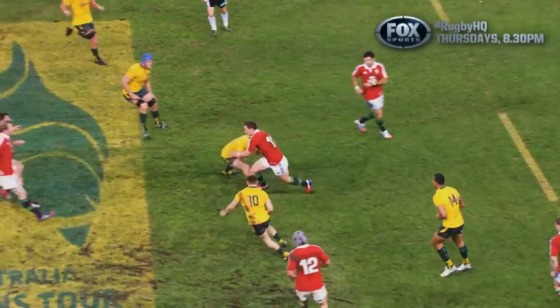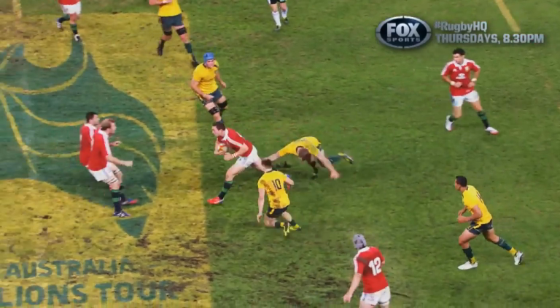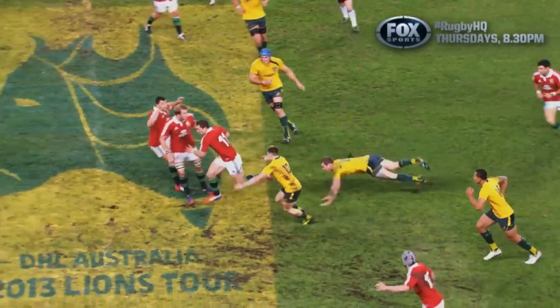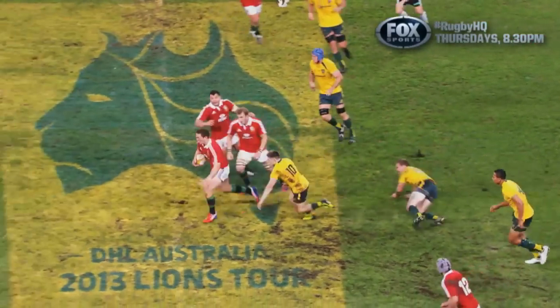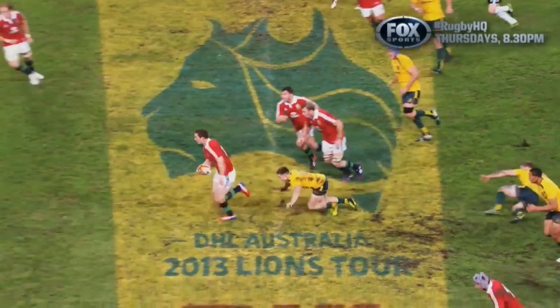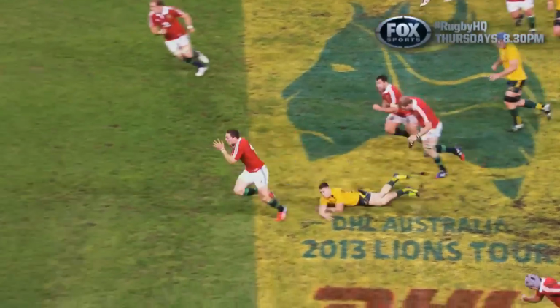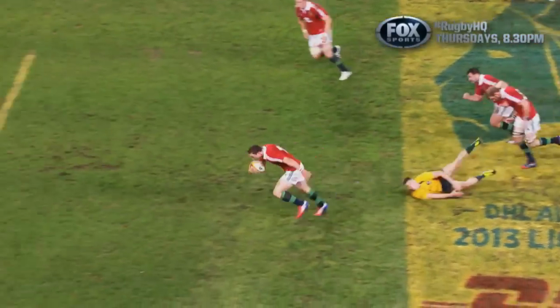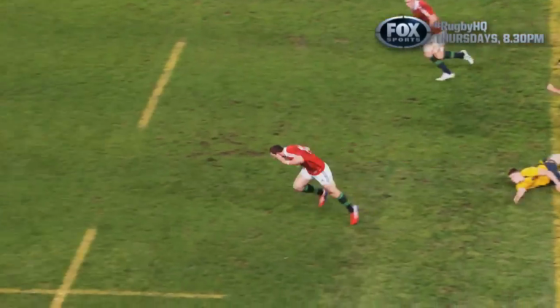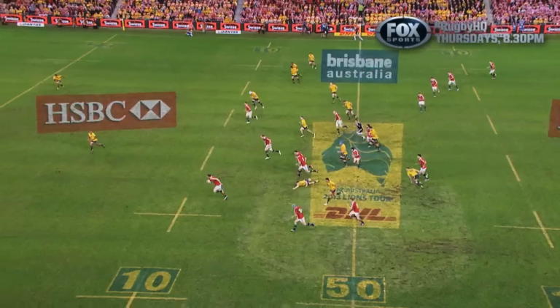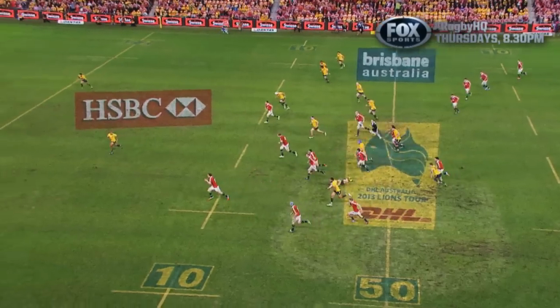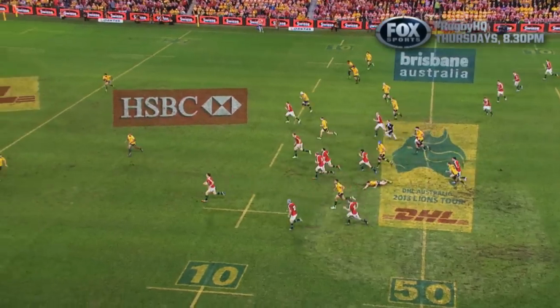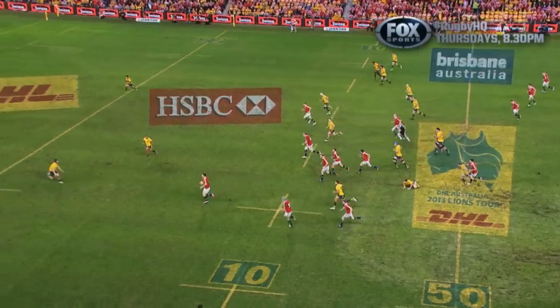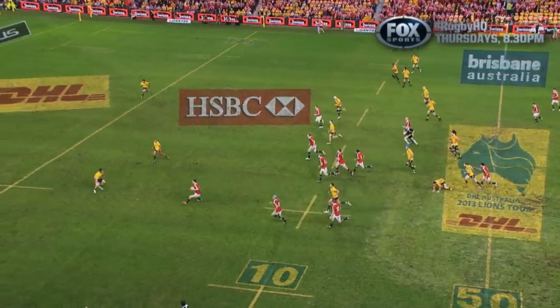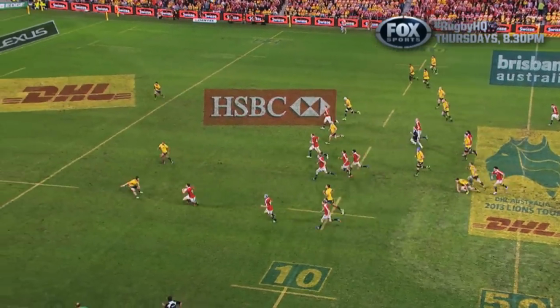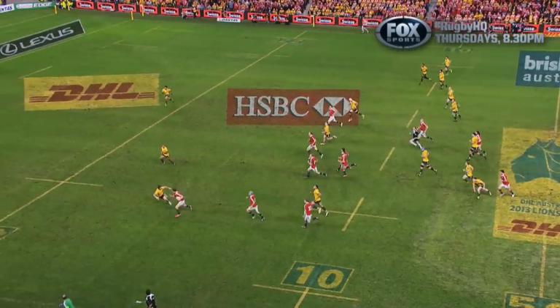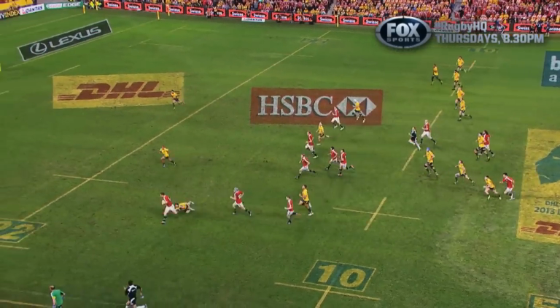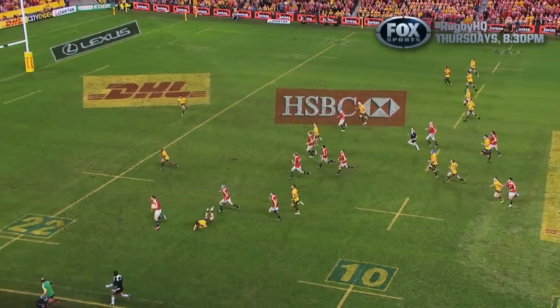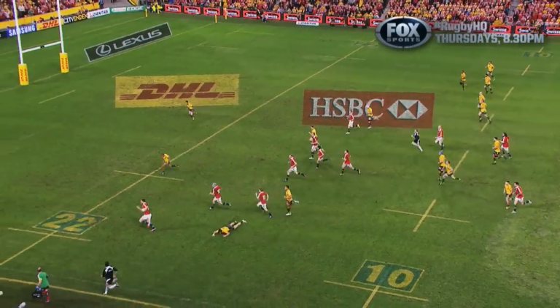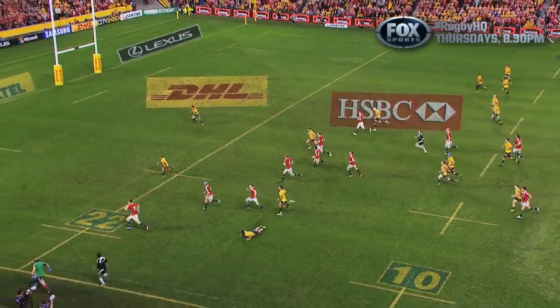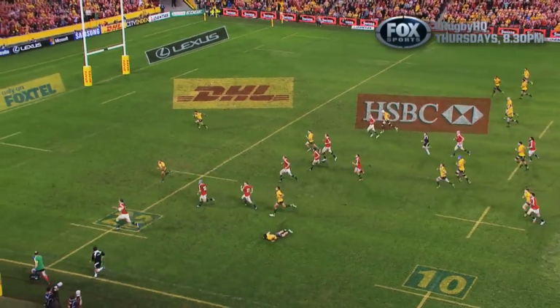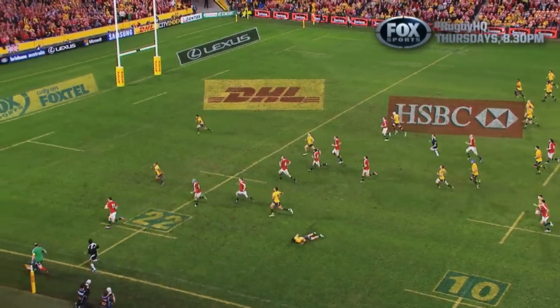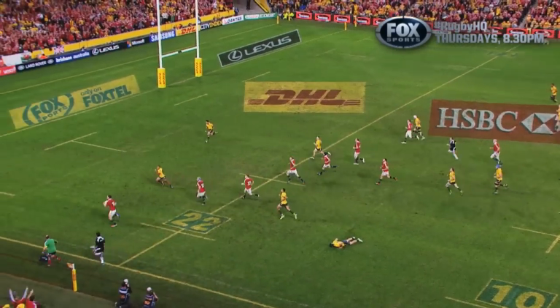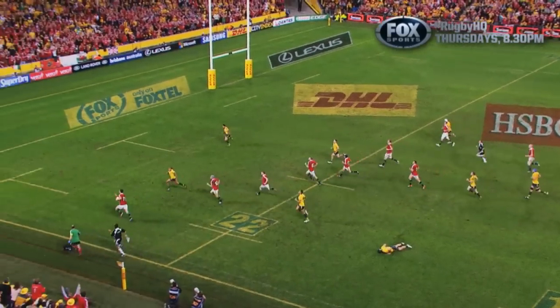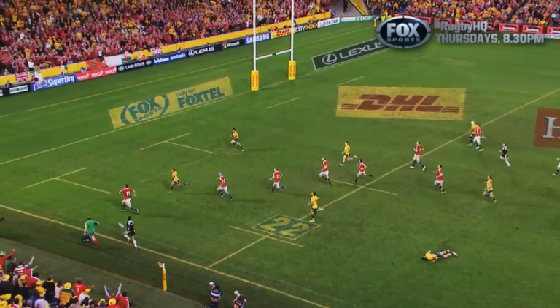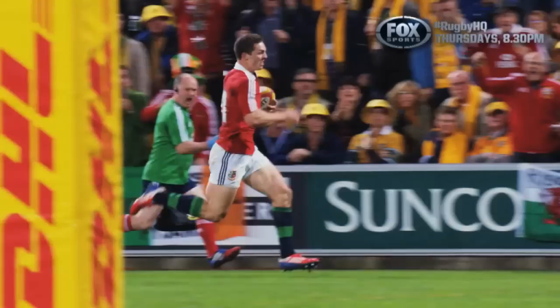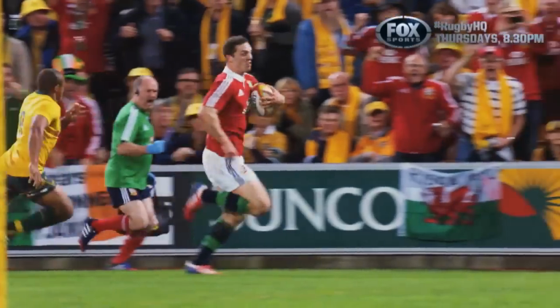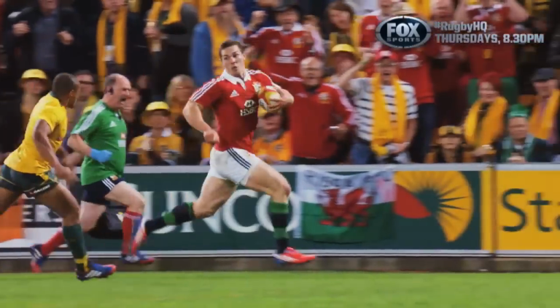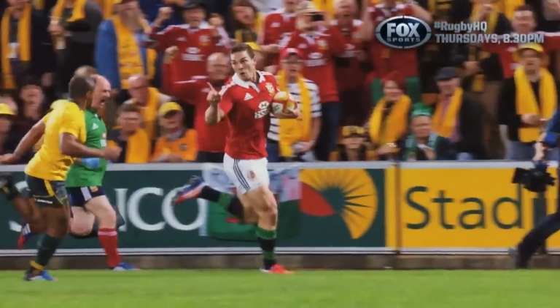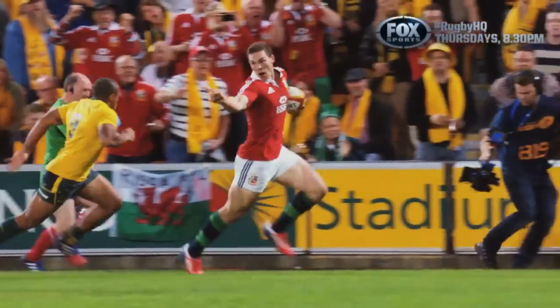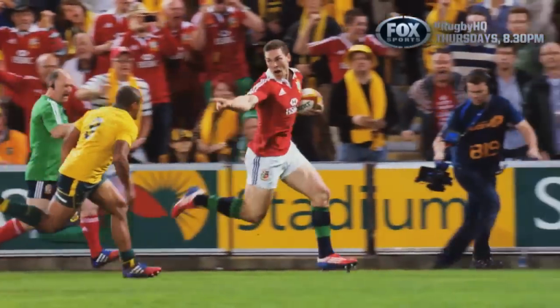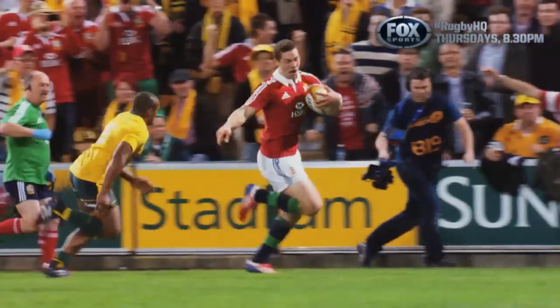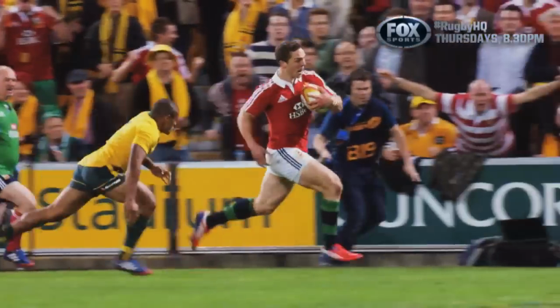He takes top spot for this piece of magic. Barnes comes to him! He steps Barnes! George North! What a try!